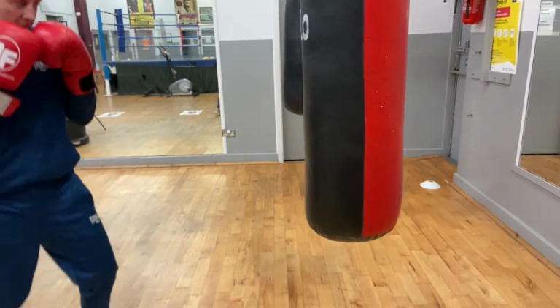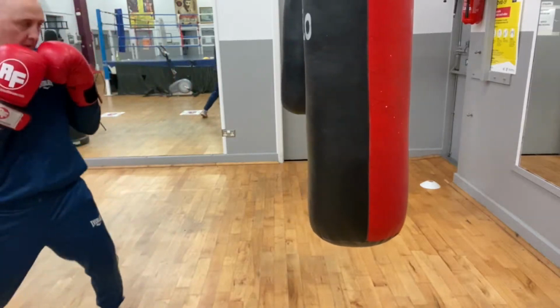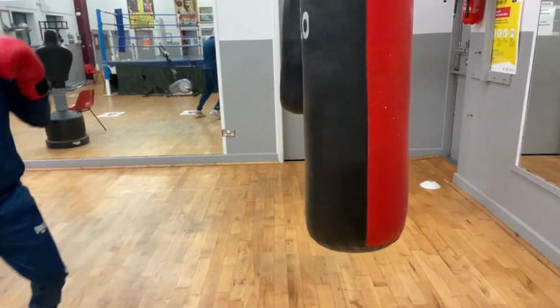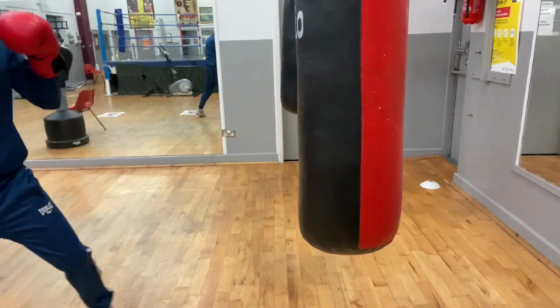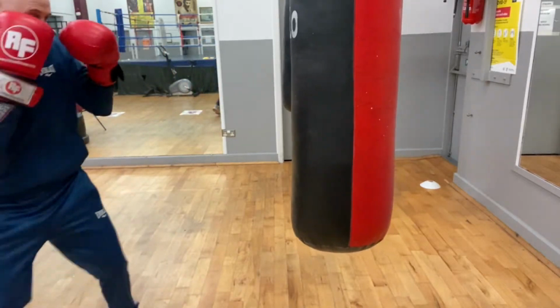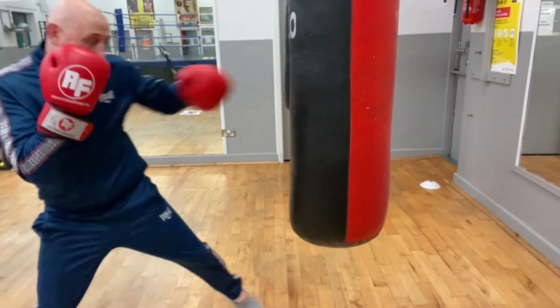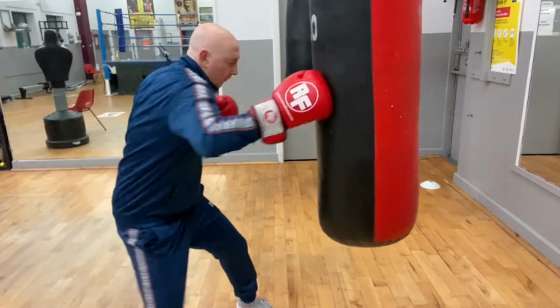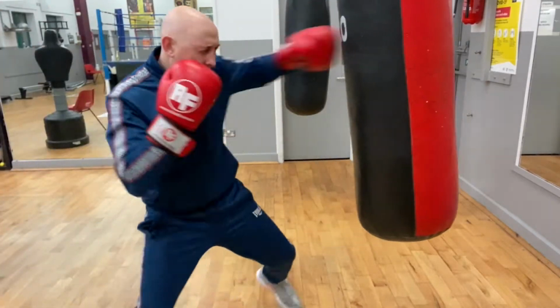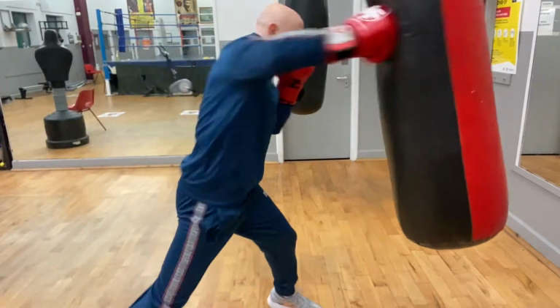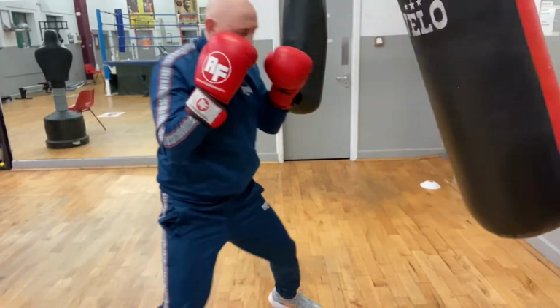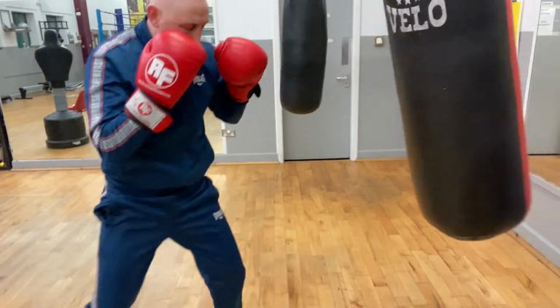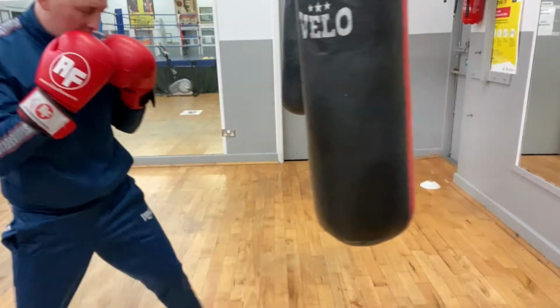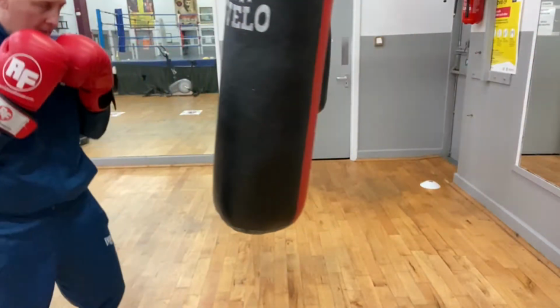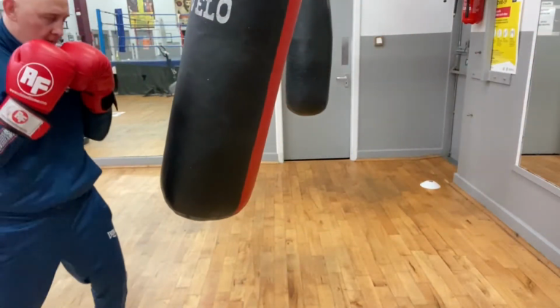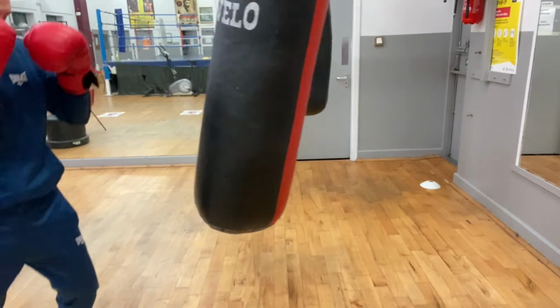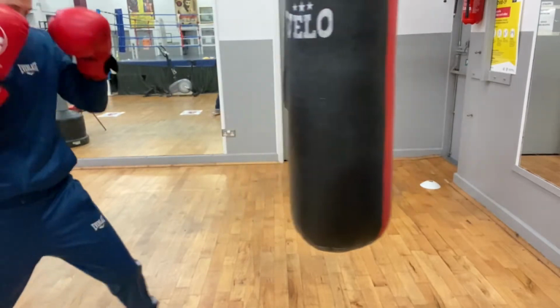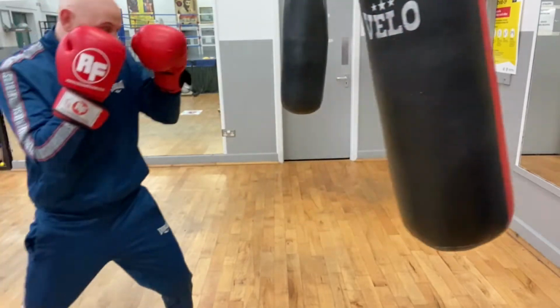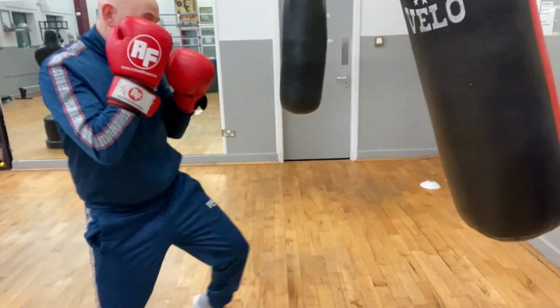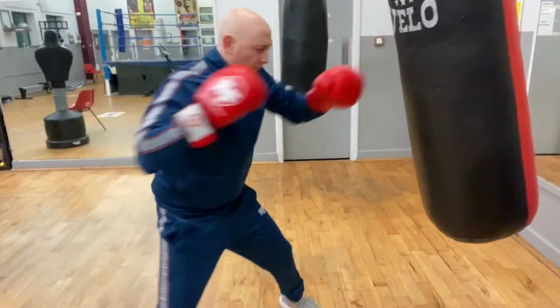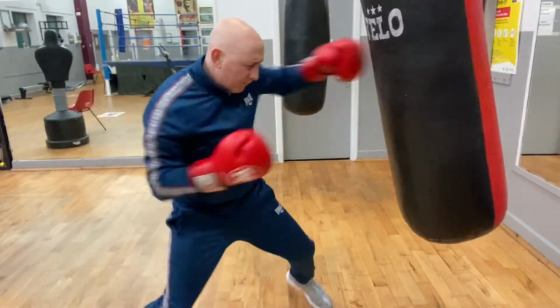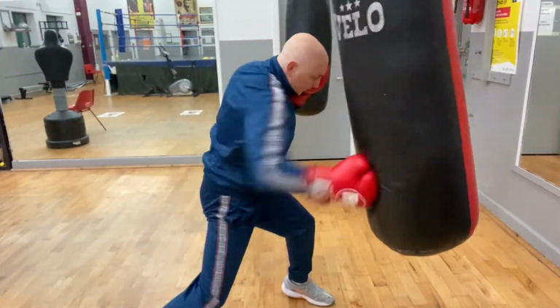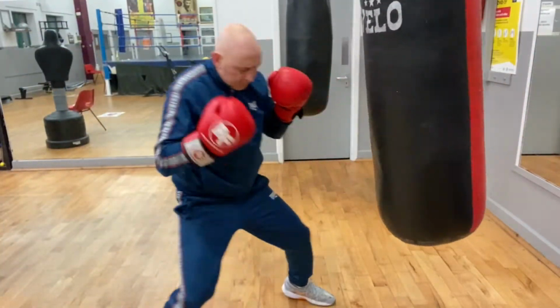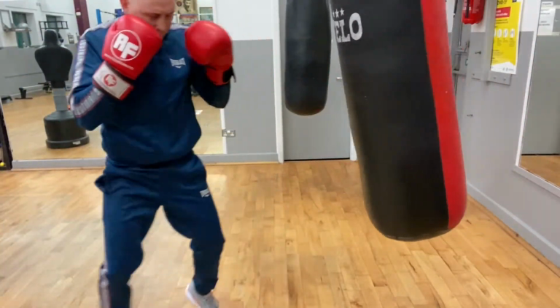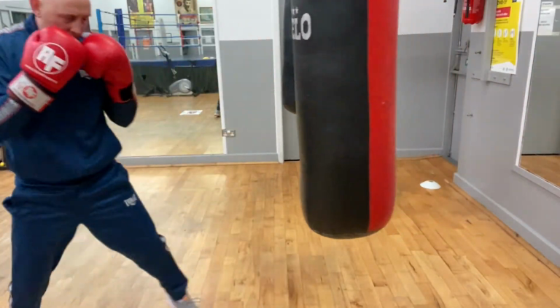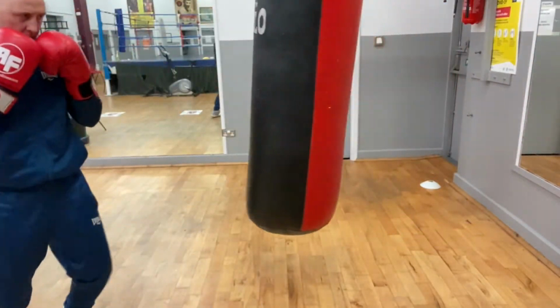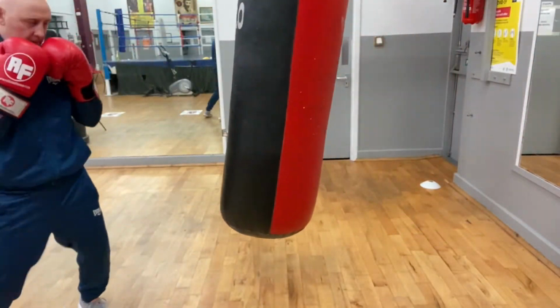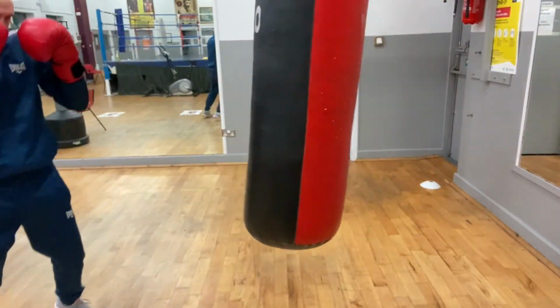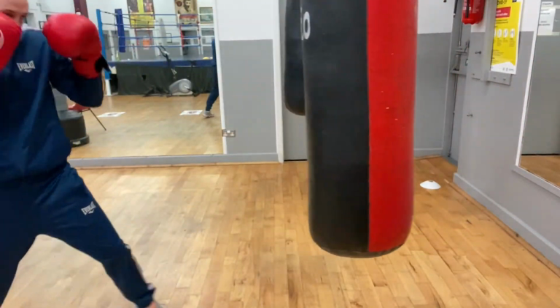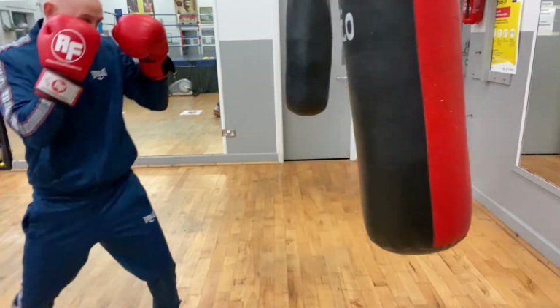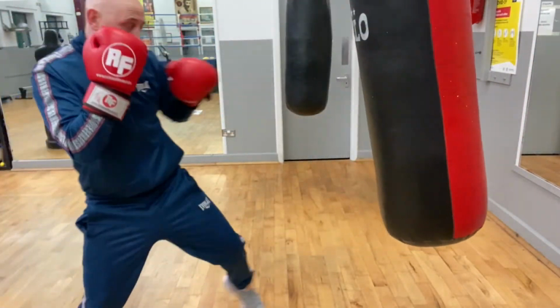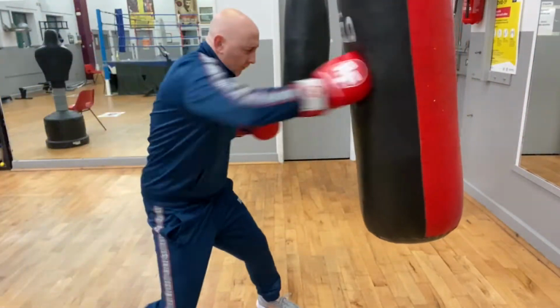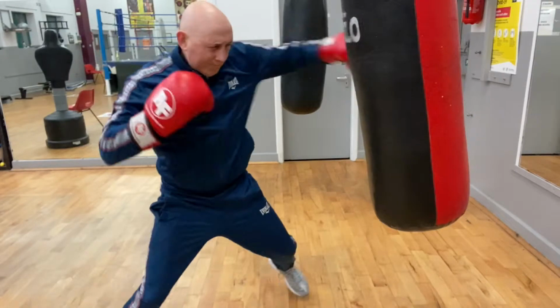Combinations to start off with and get your distance: 1-2, lead hook, backhand. Jab, backhand, lead hook, and uppercut.